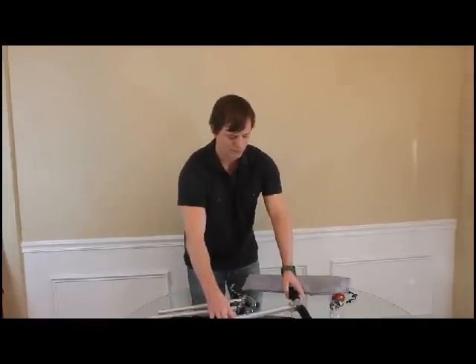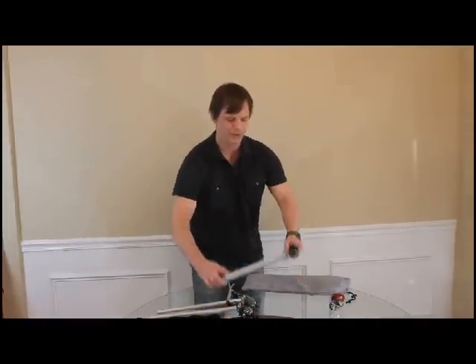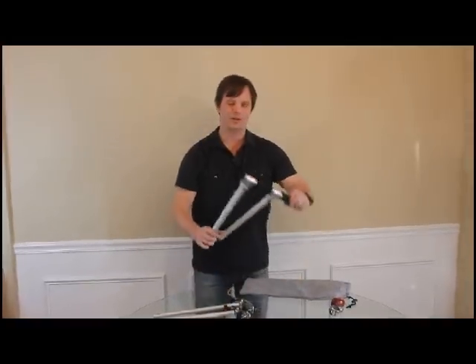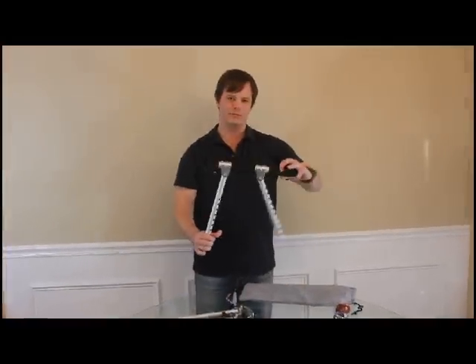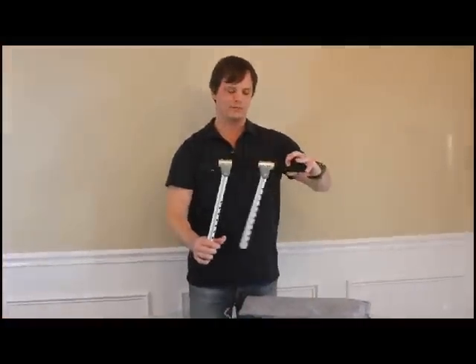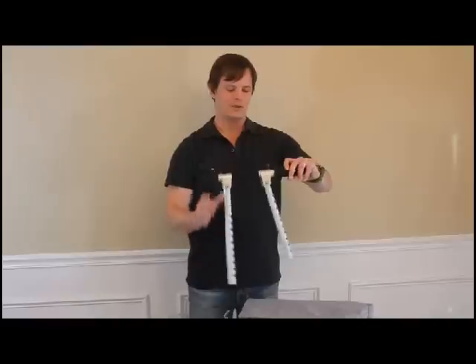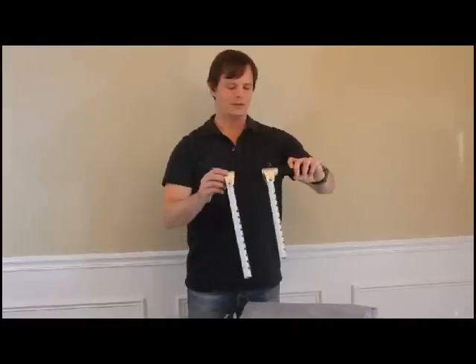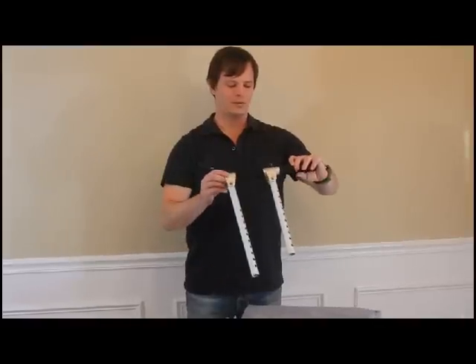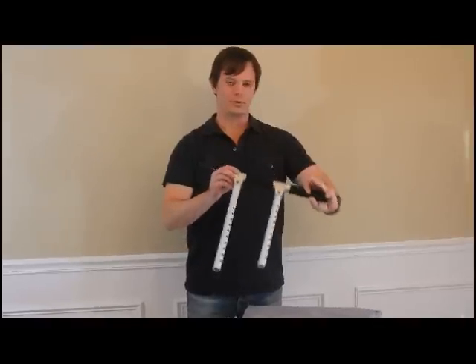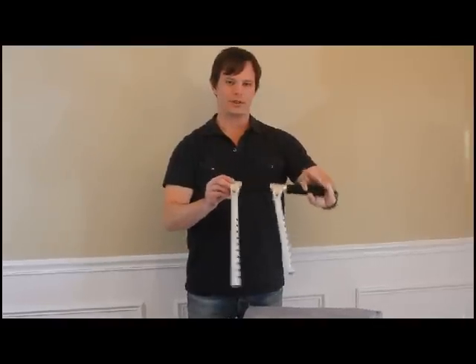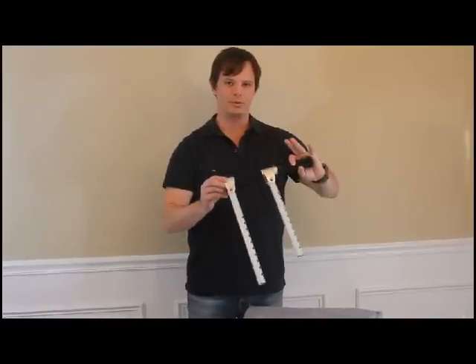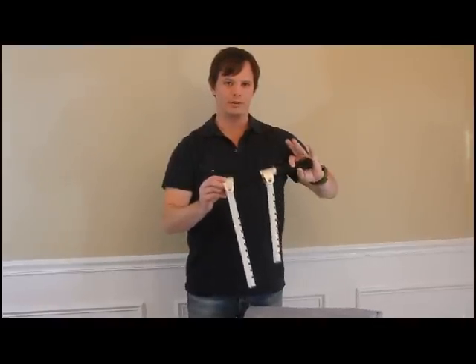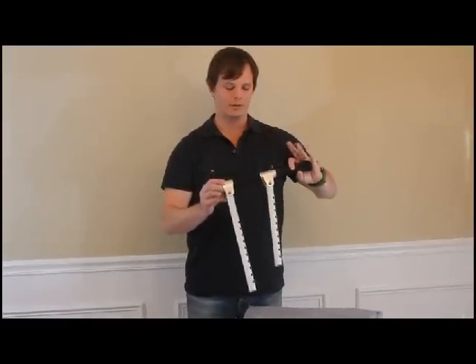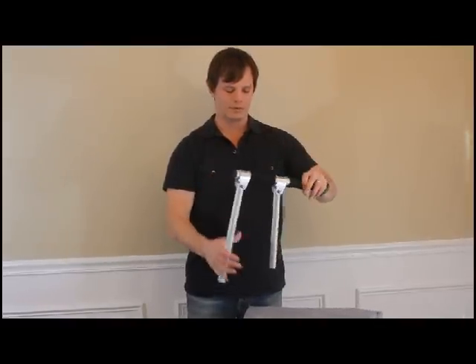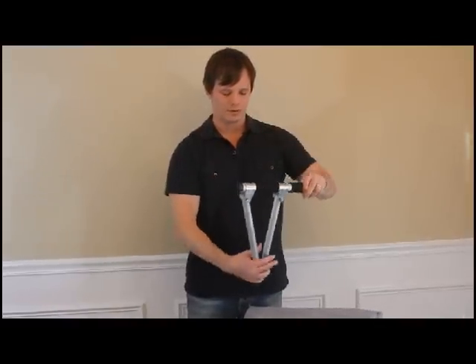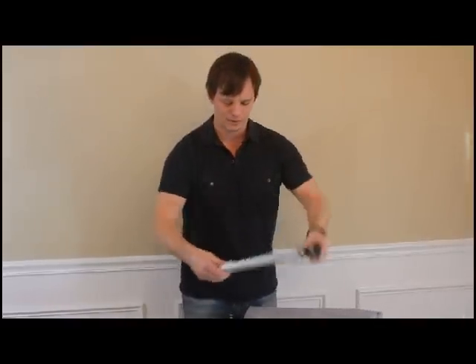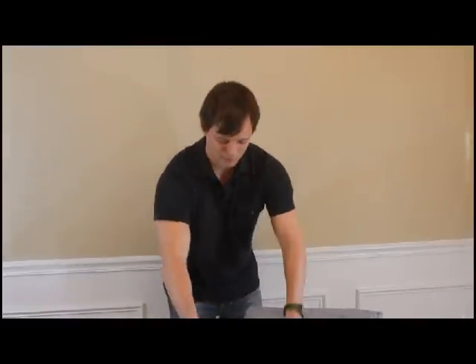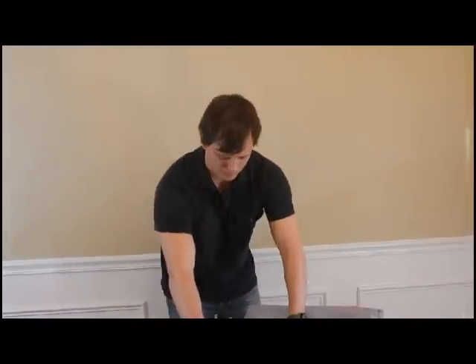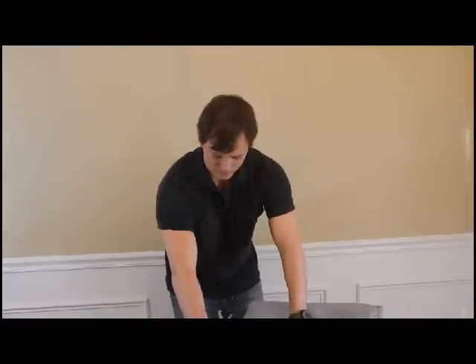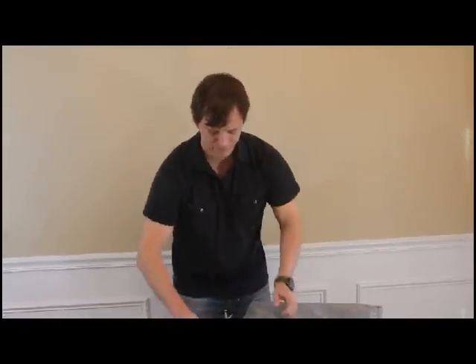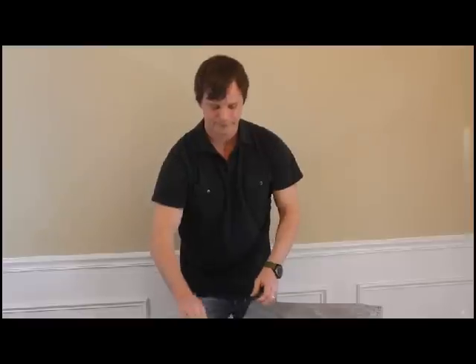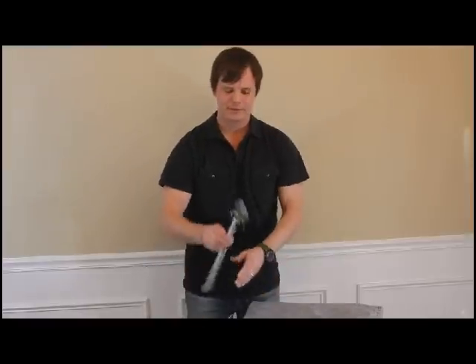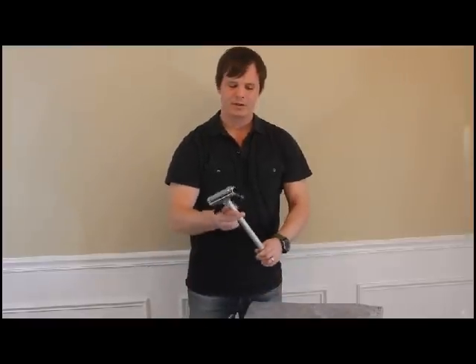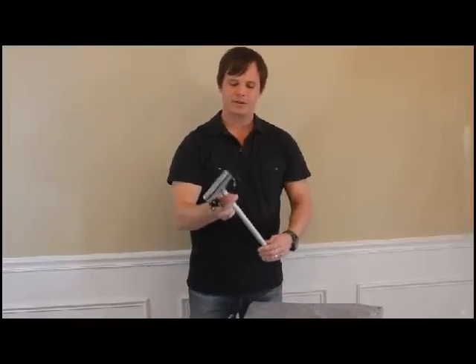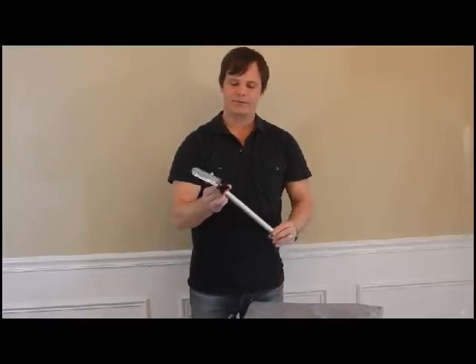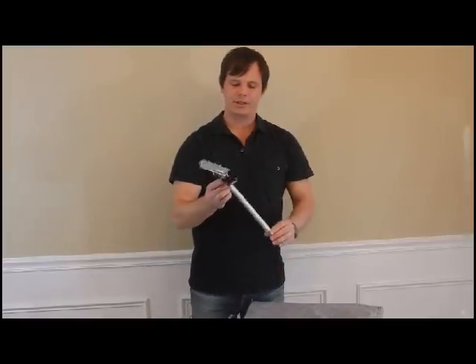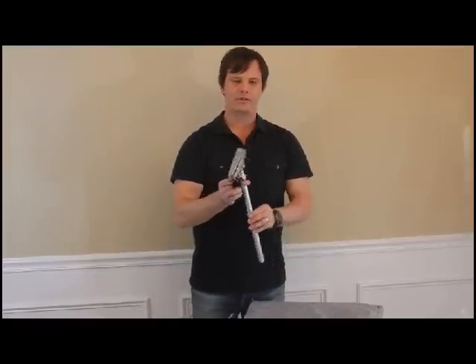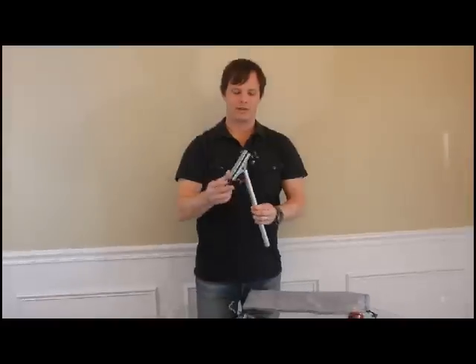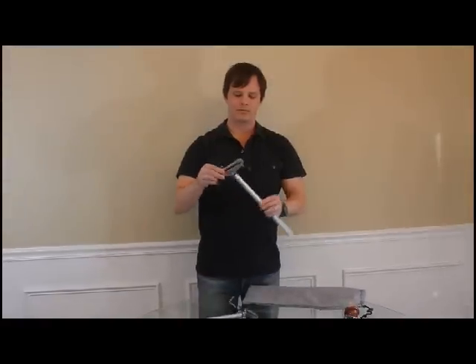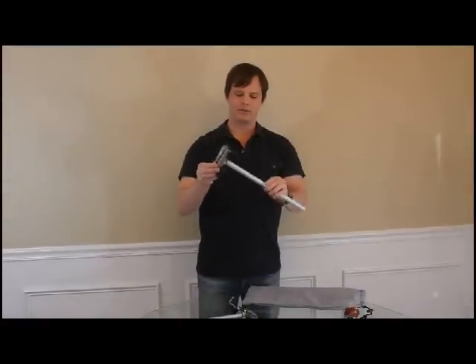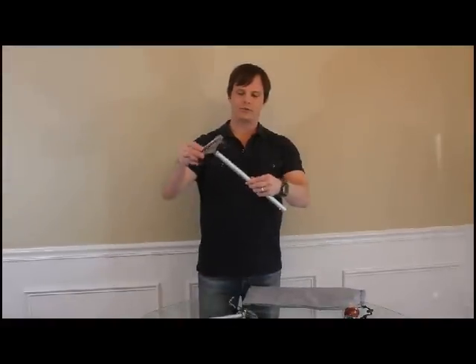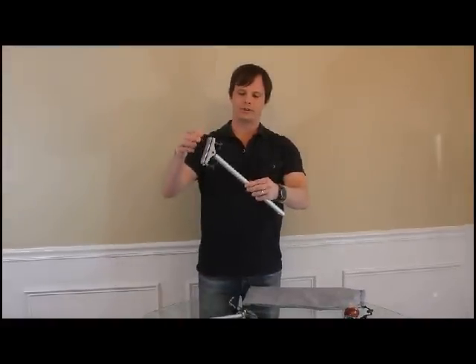First you have the handle. Basically you push for brake and pull for acceleration. This is the foot that attaches to the gas pedal. As you can see it rotates freely.